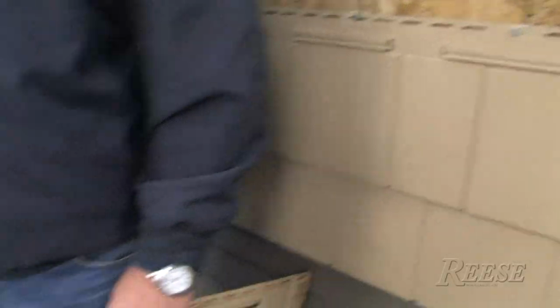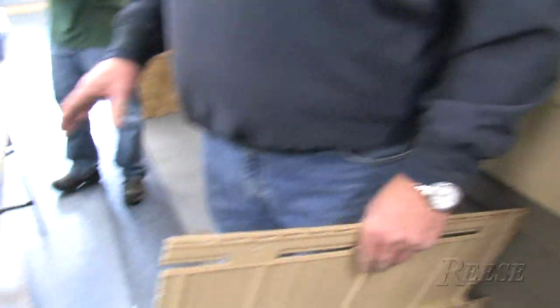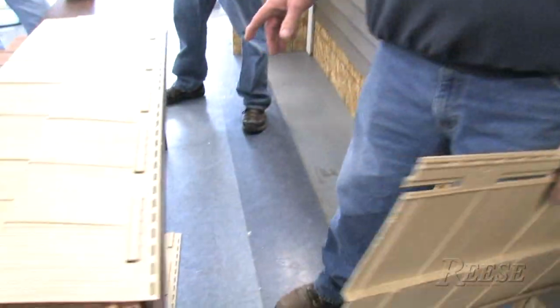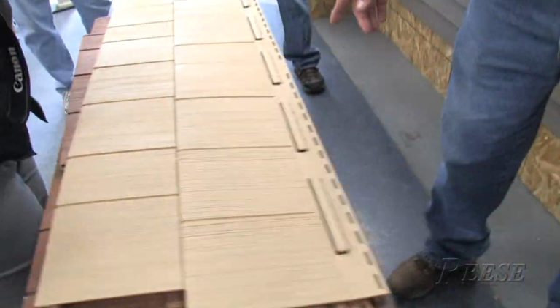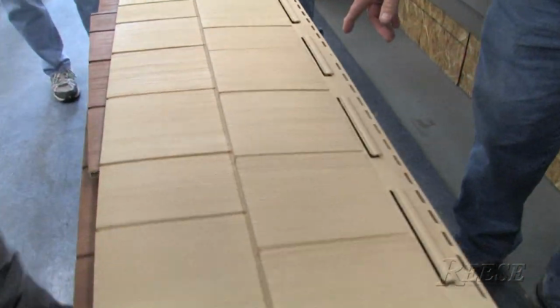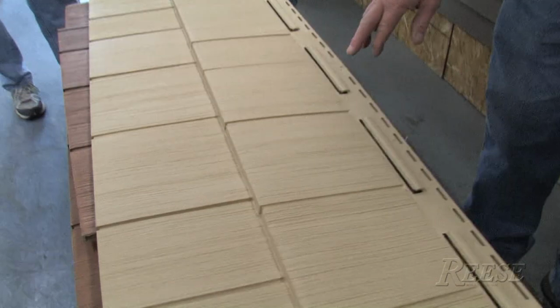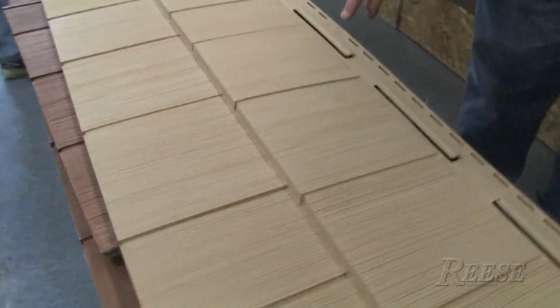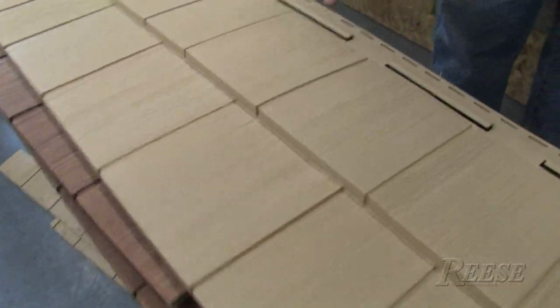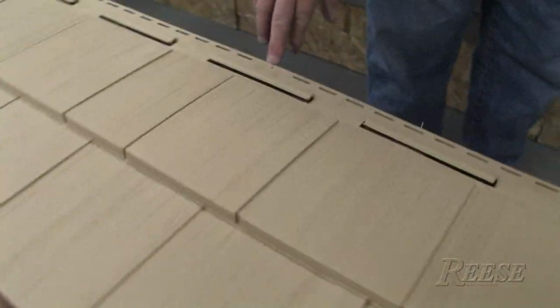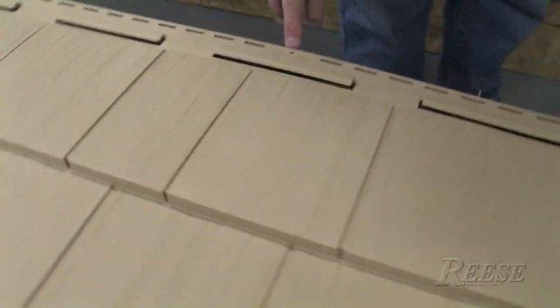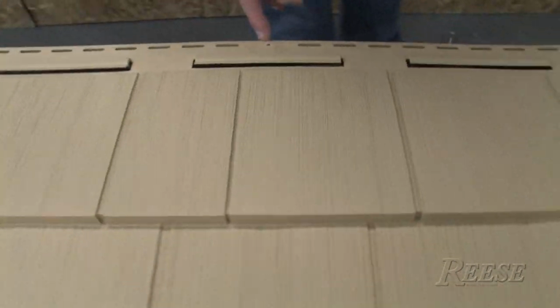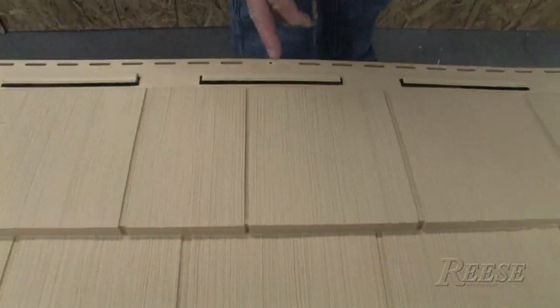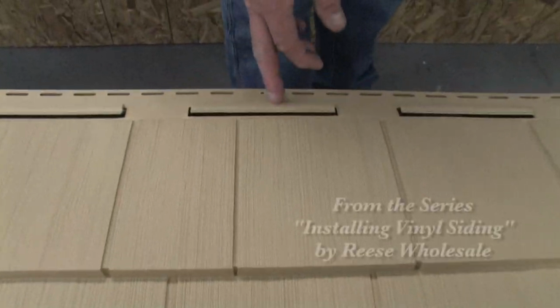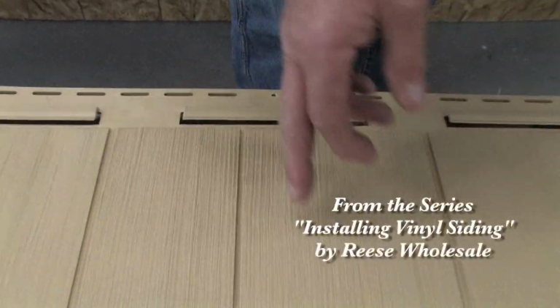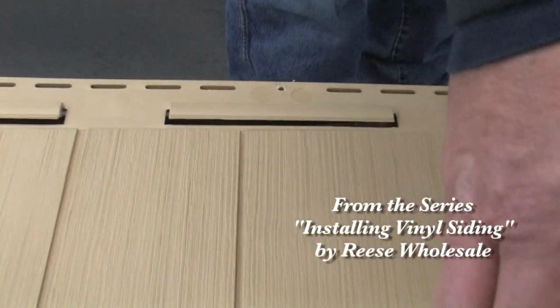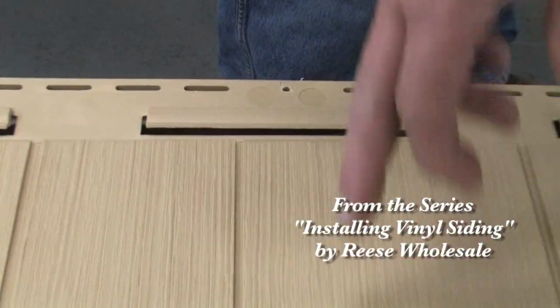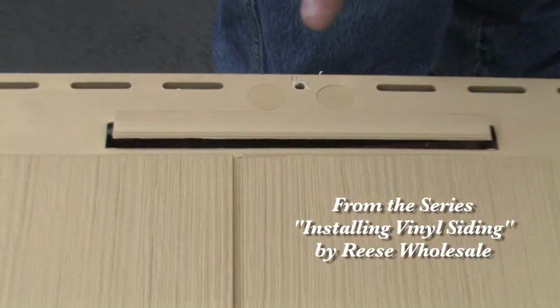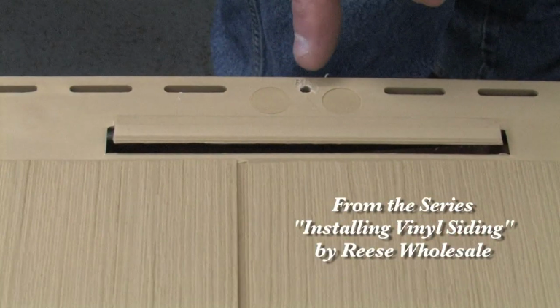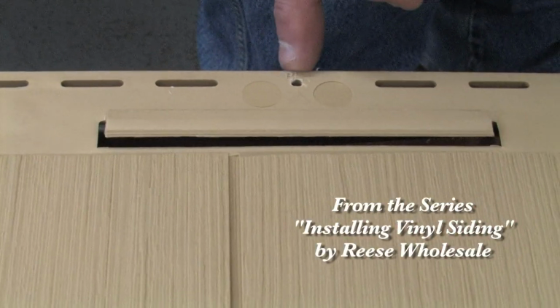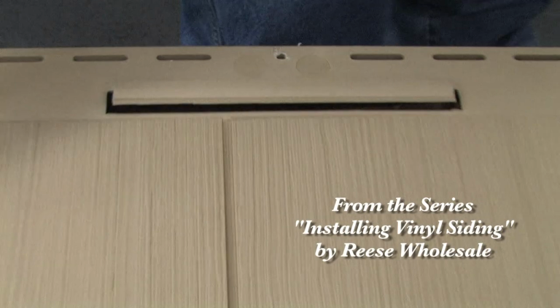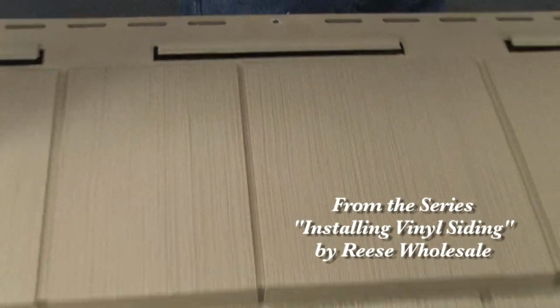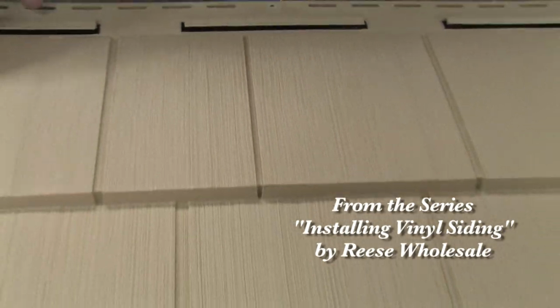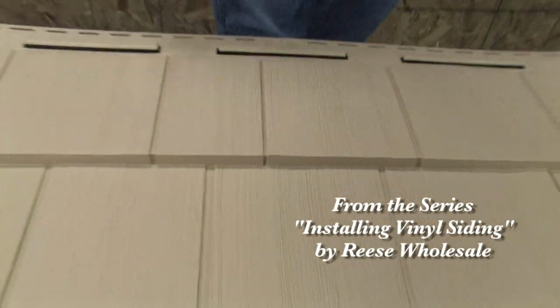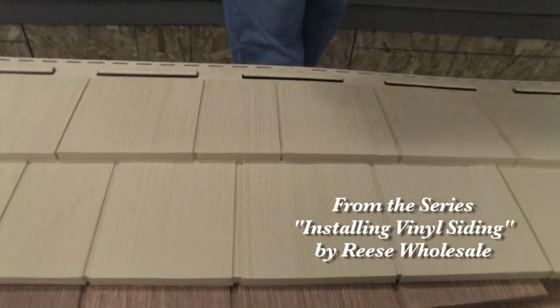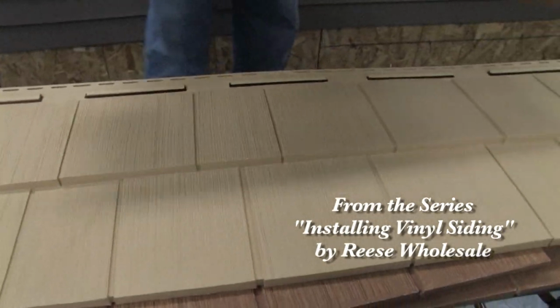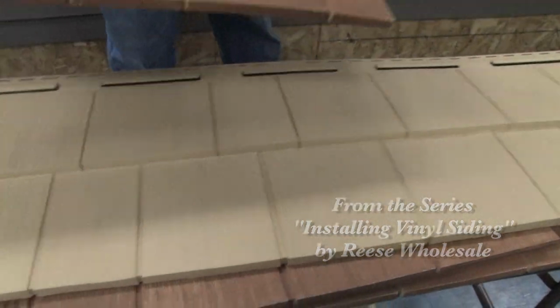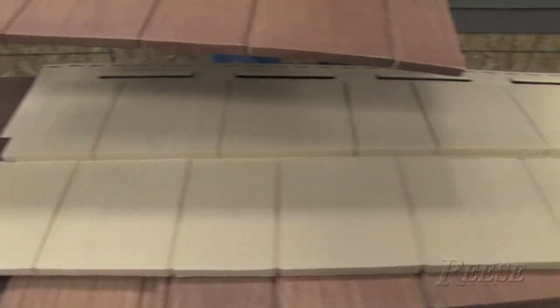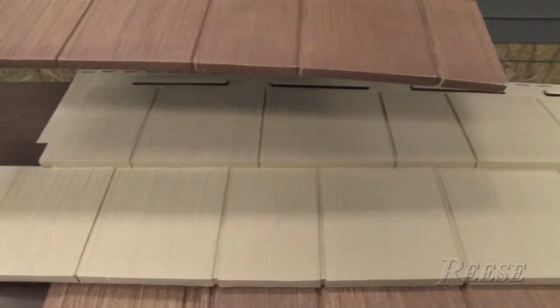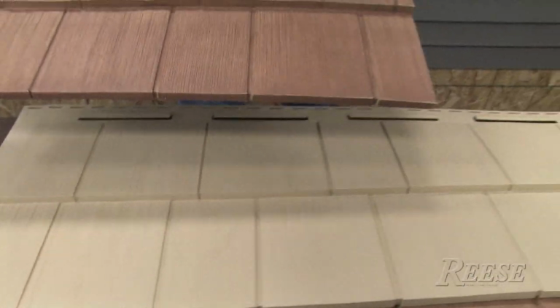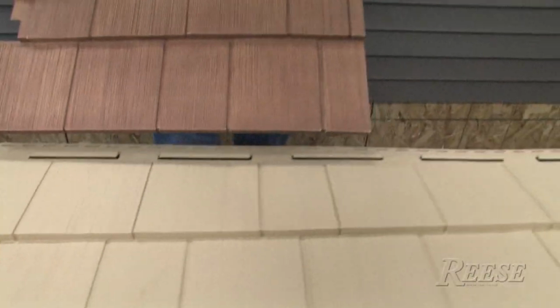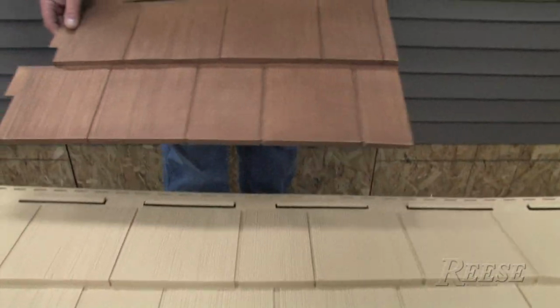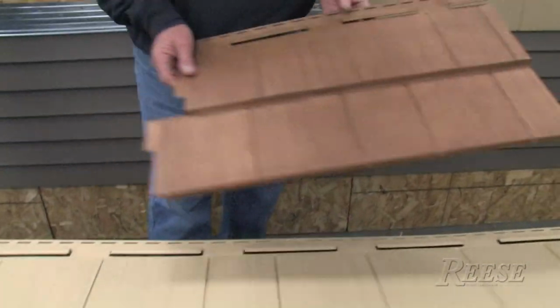The second course we're going to start out with a B cut, so we're going to square it right down from here, and we're going to start out with that — which is this panel in my hand here, in a different color.